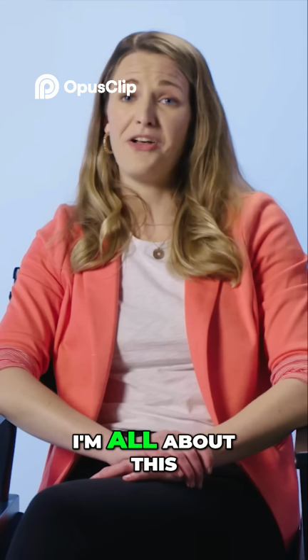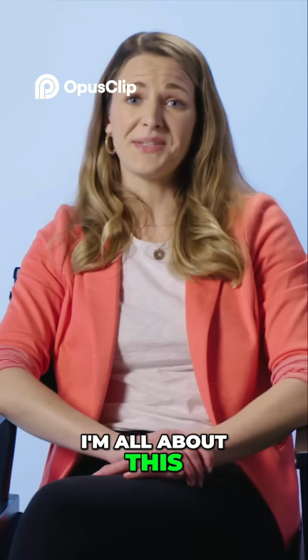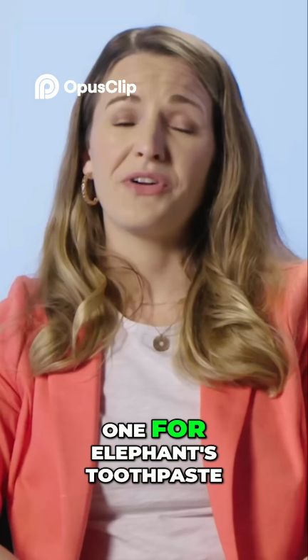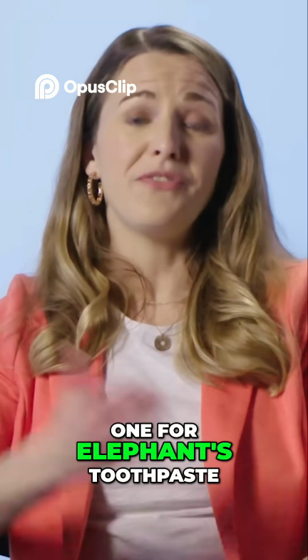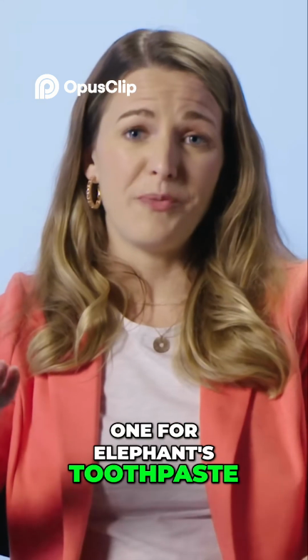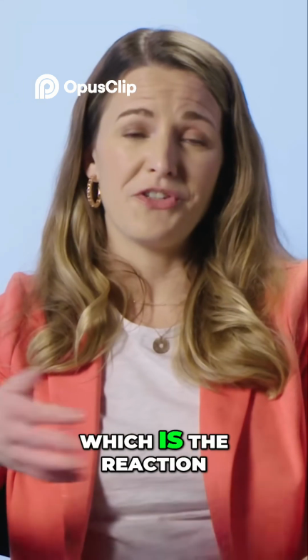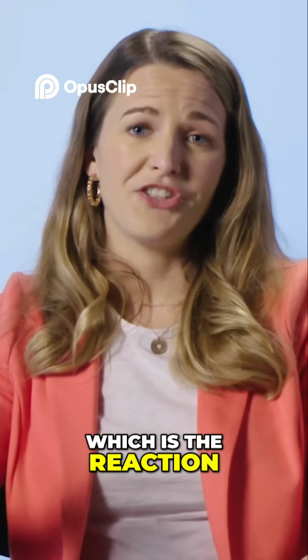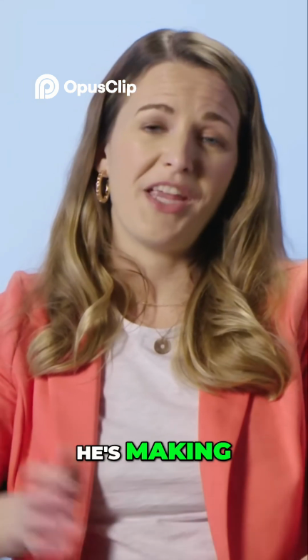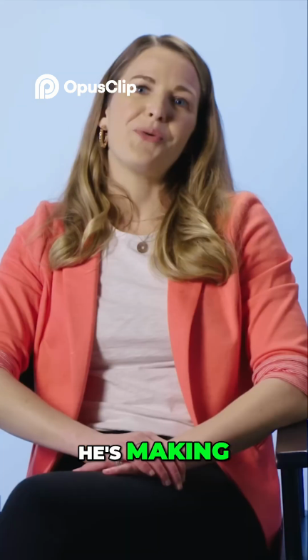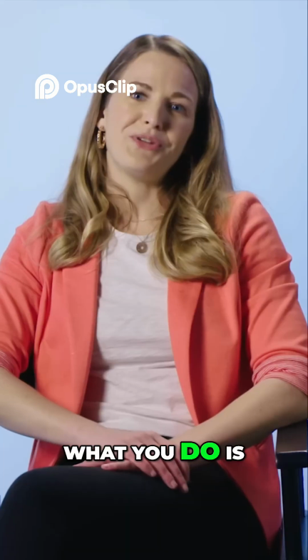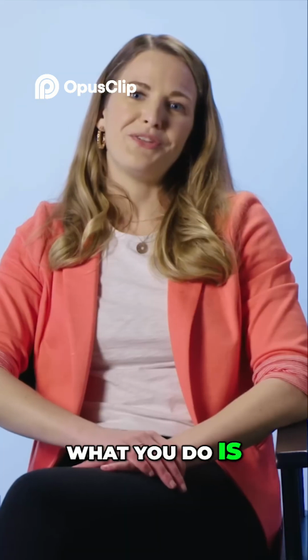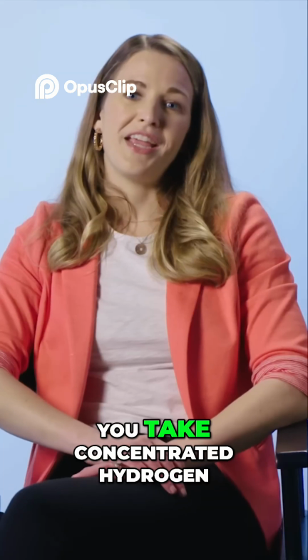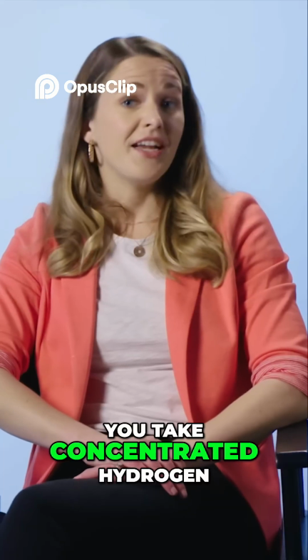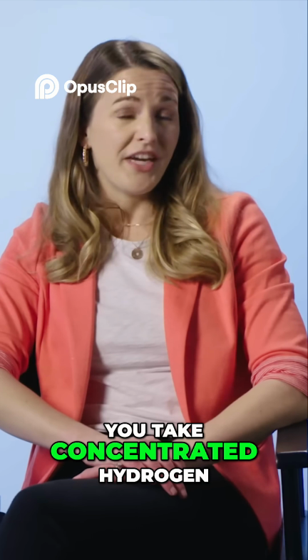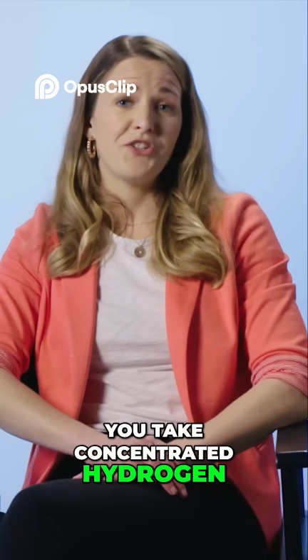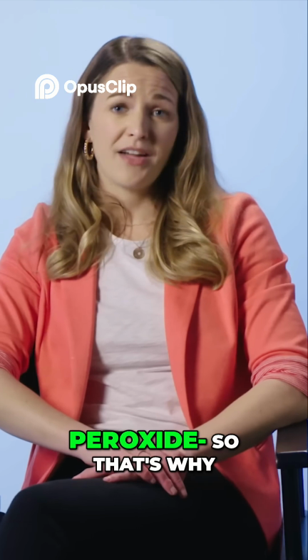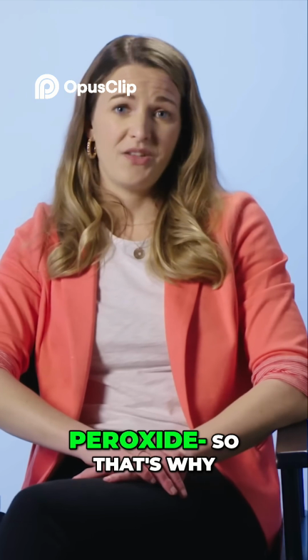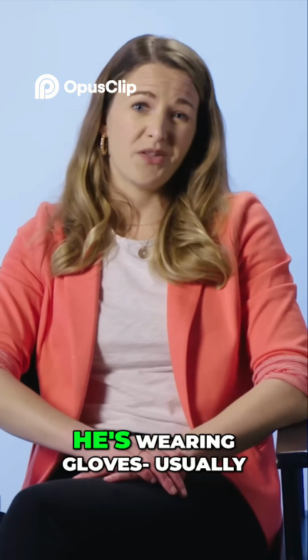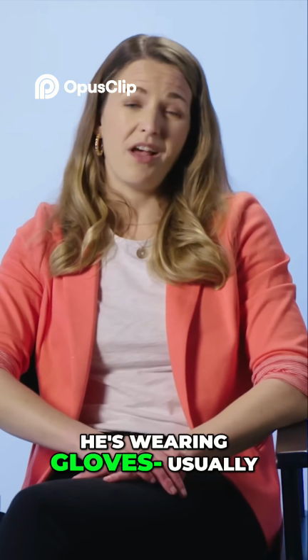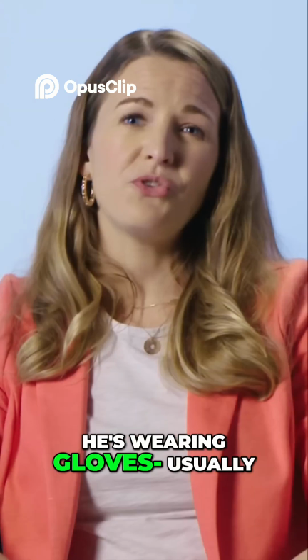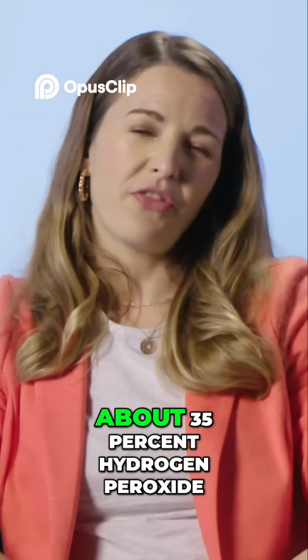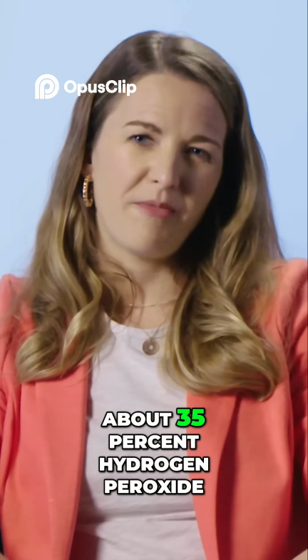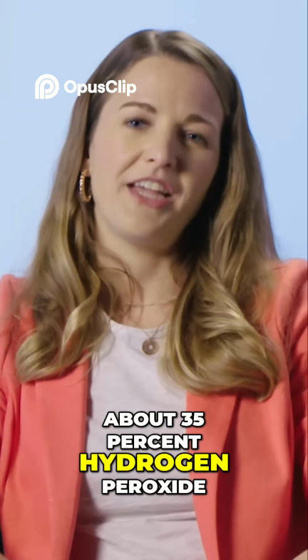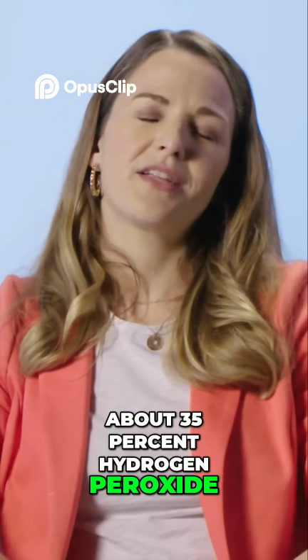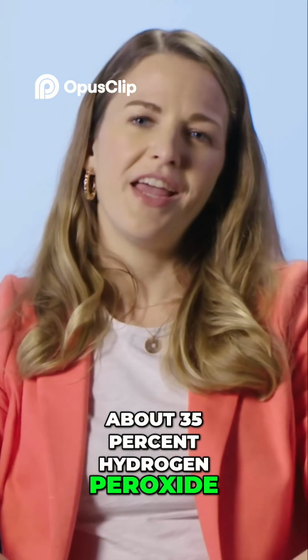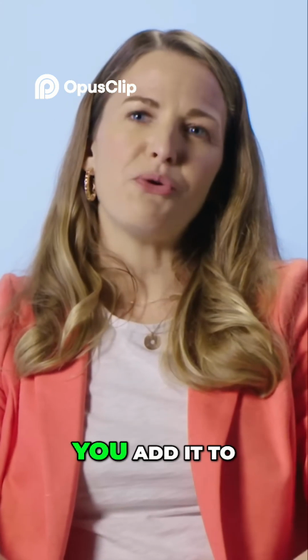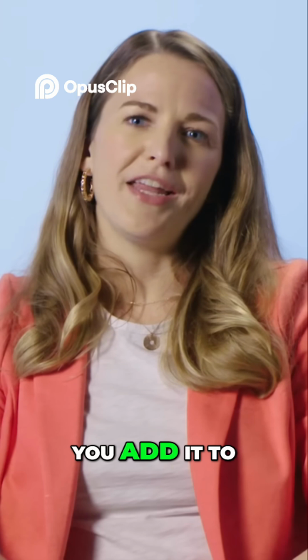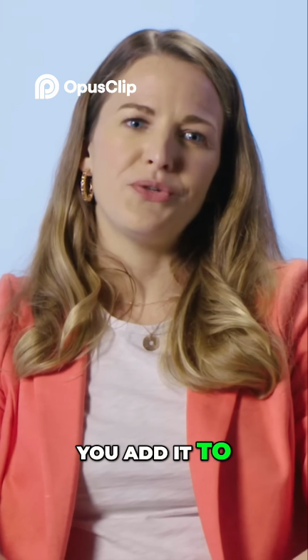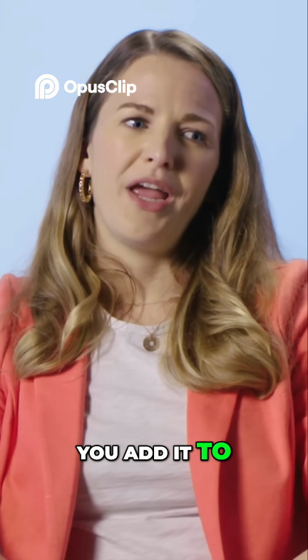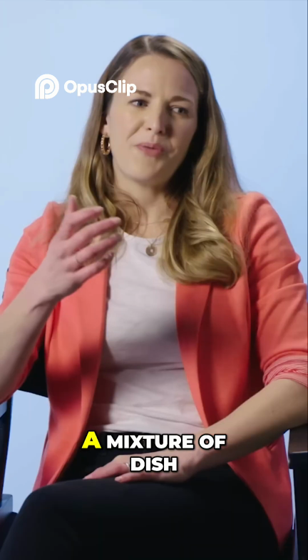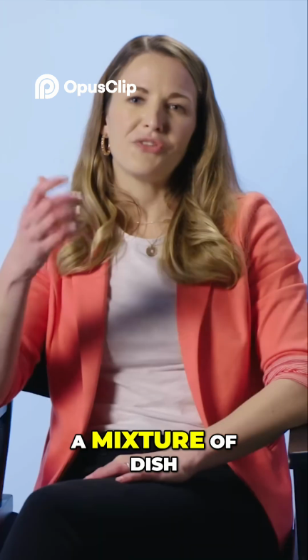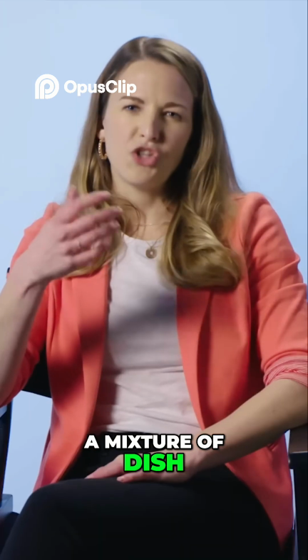I'm all about this one. For elephant's toothpaste, which is the reaction he's making, what you do is you take concentrated hydrogen peroxide — that's why he's wearing gloves — usually about 35% hydrogen peroxide. You add it to a mixture of dish soap.